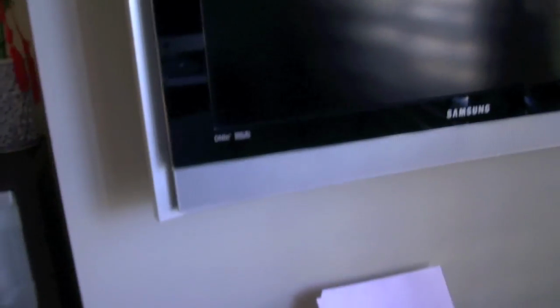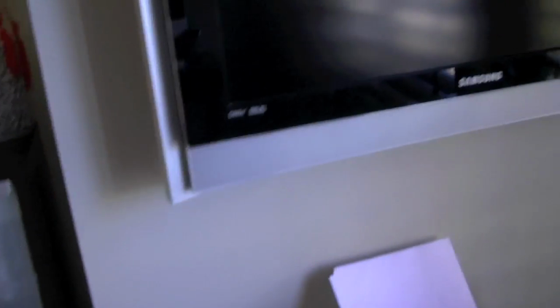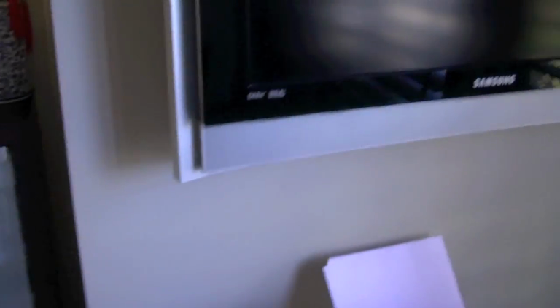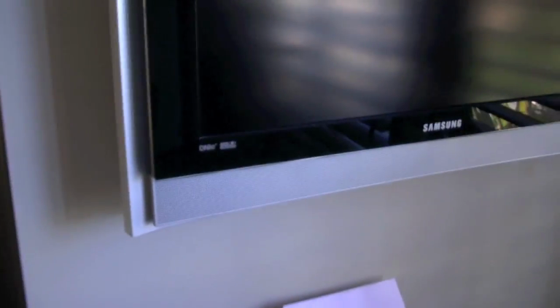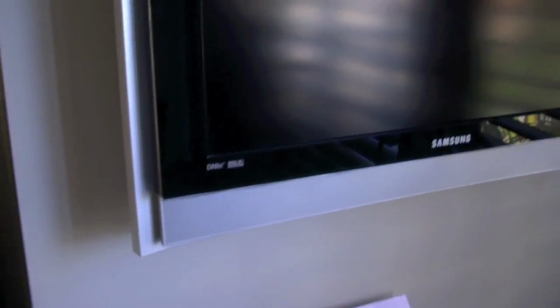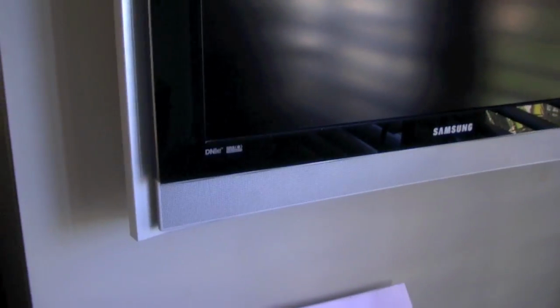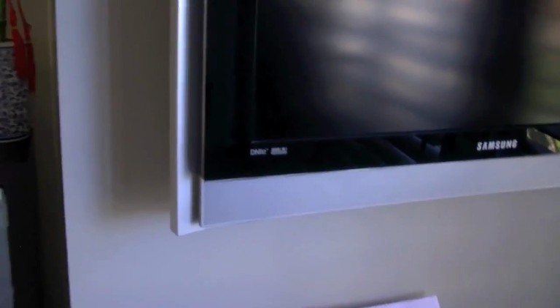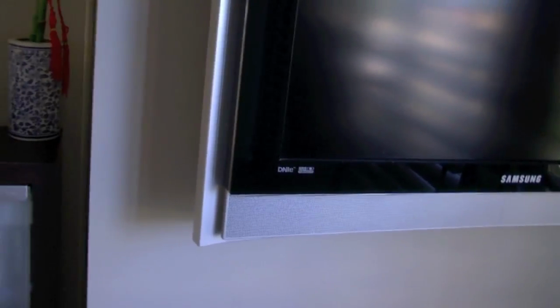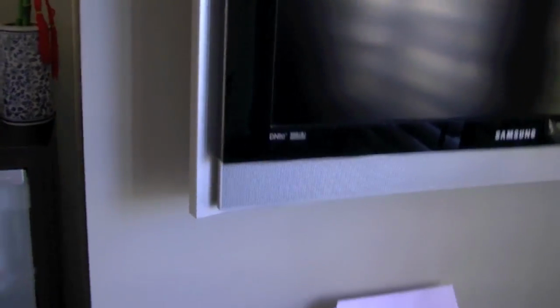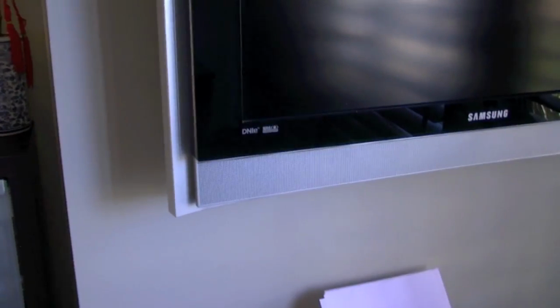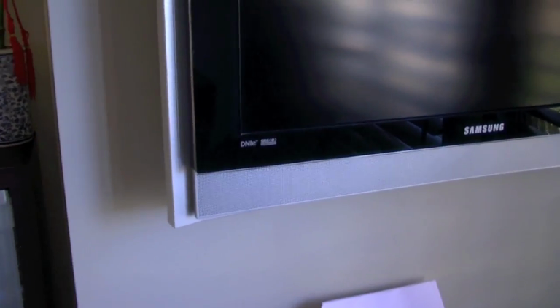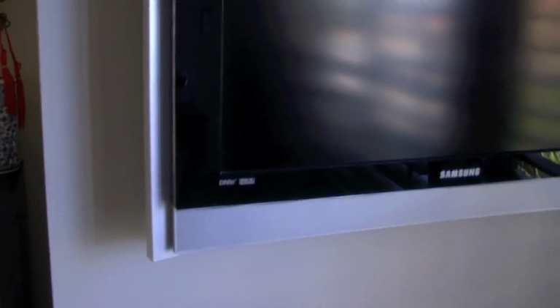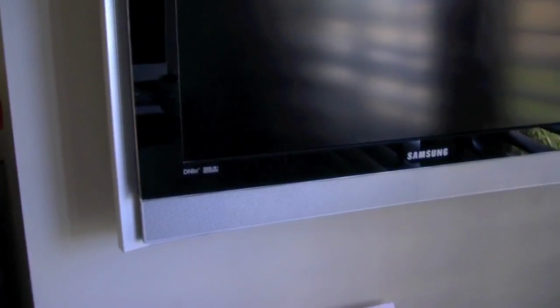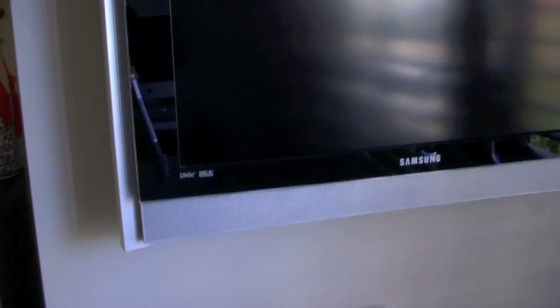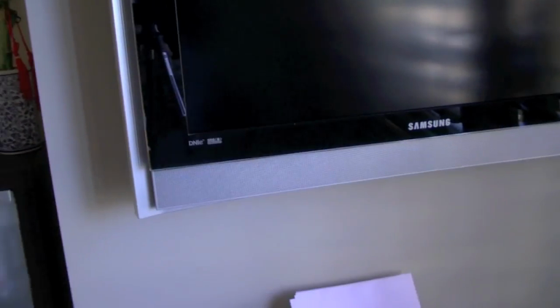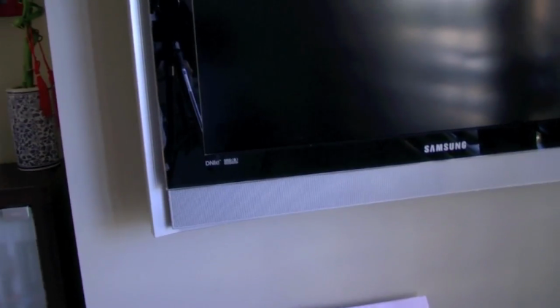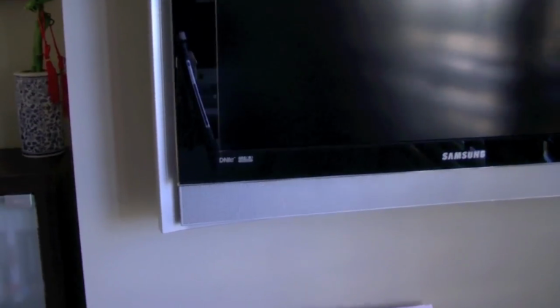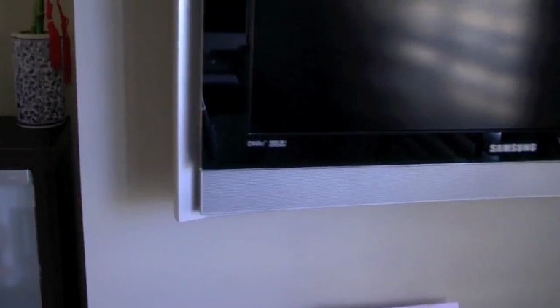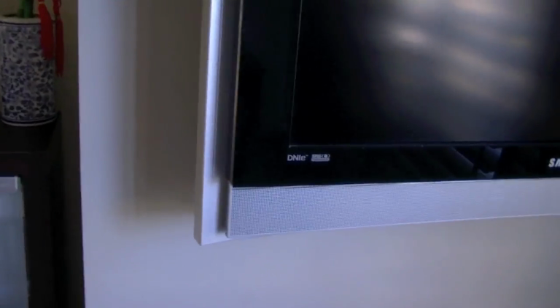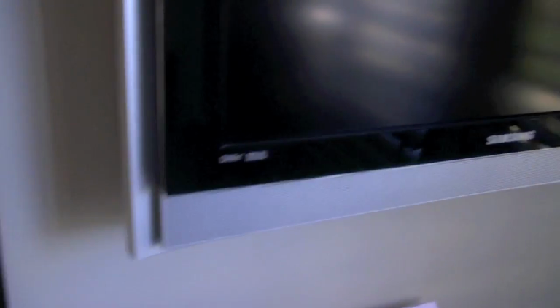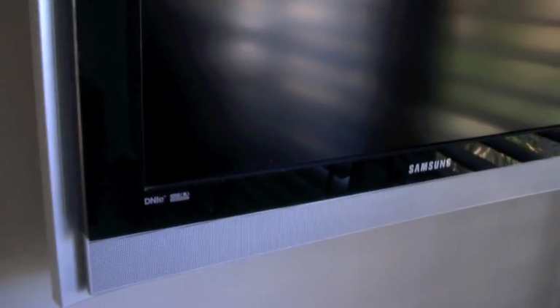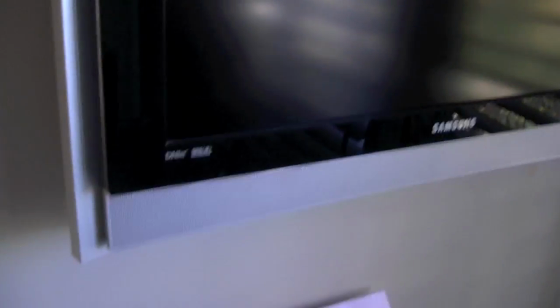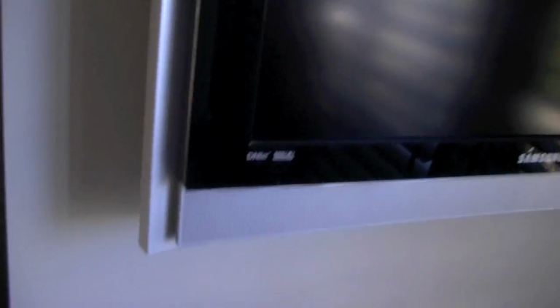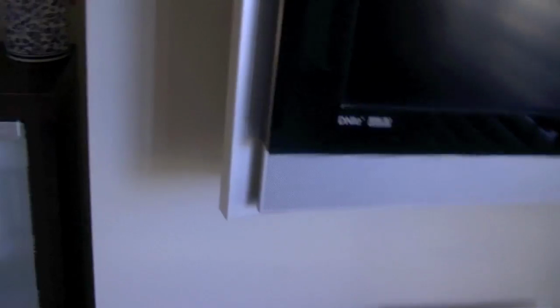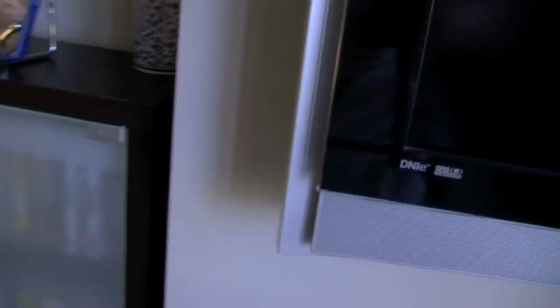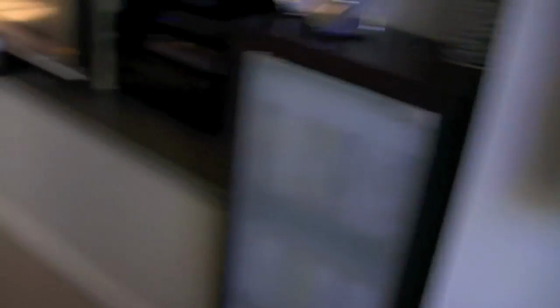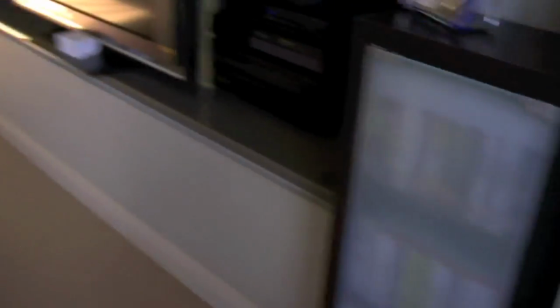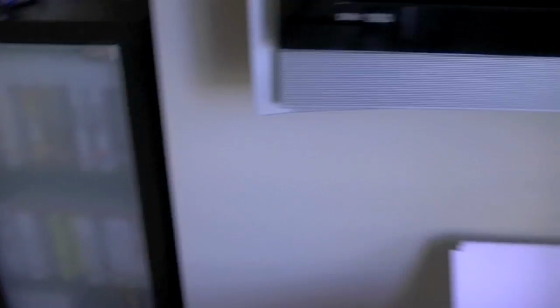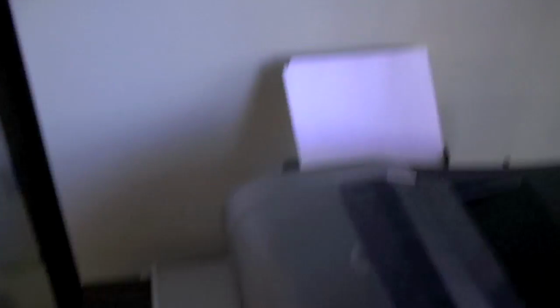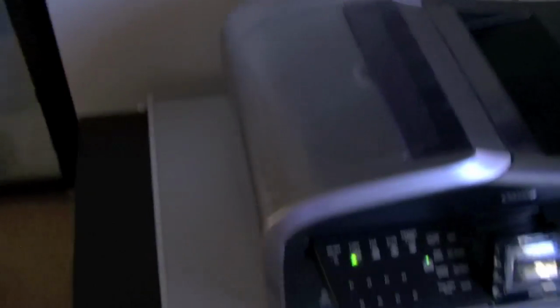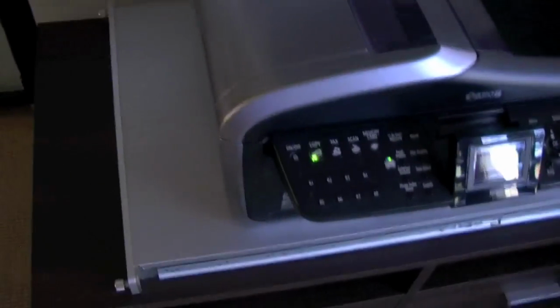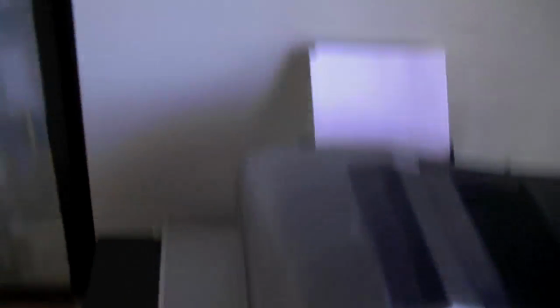I believe that's a 35-inch — I'm not actually 100% sure on that — but yeah, that is the secondary screen for the server.